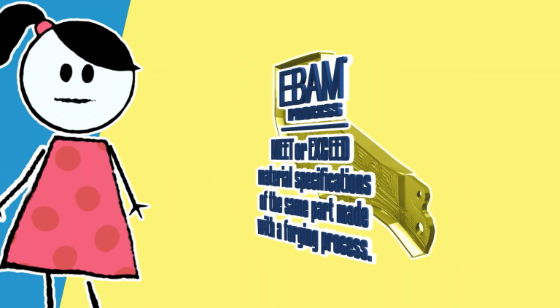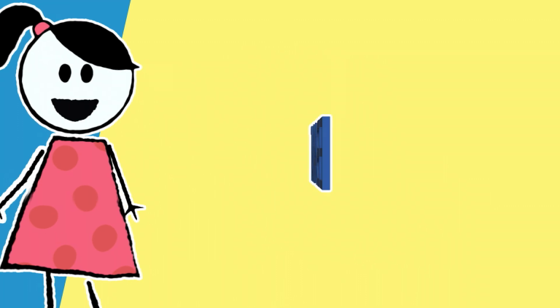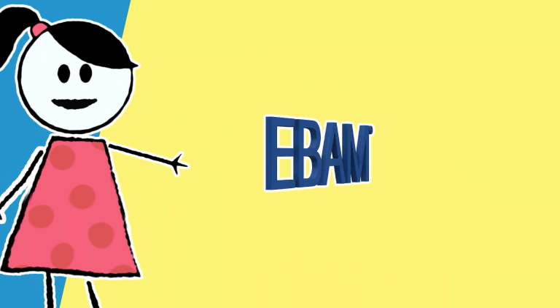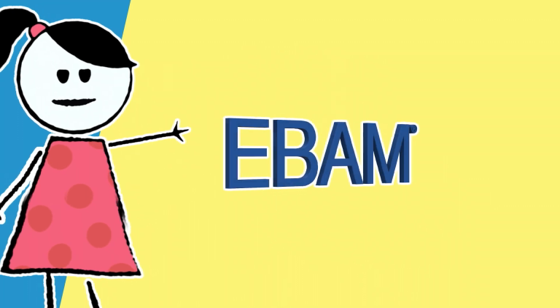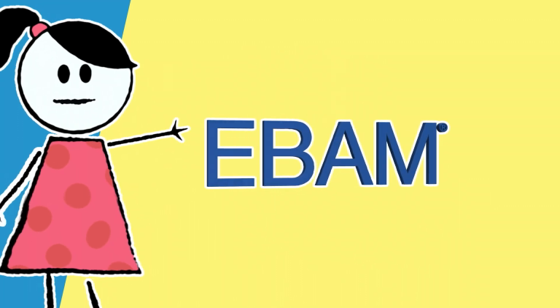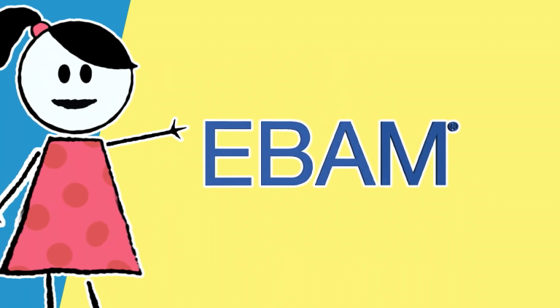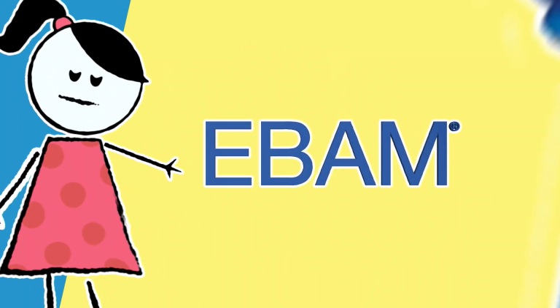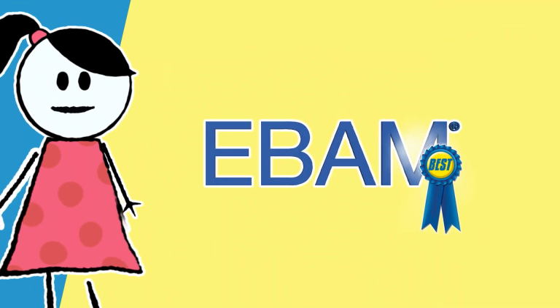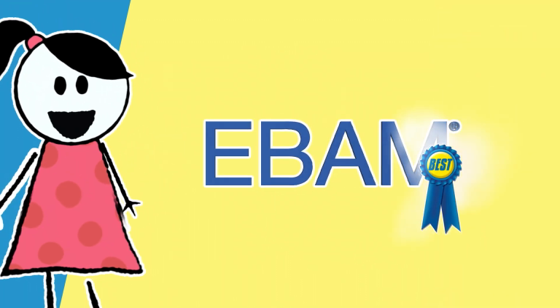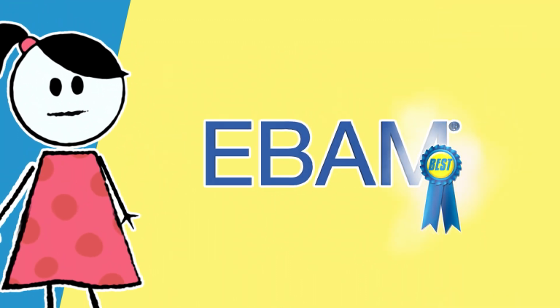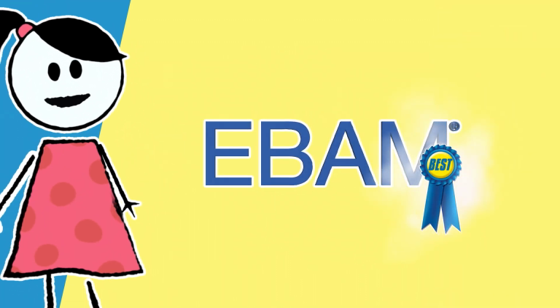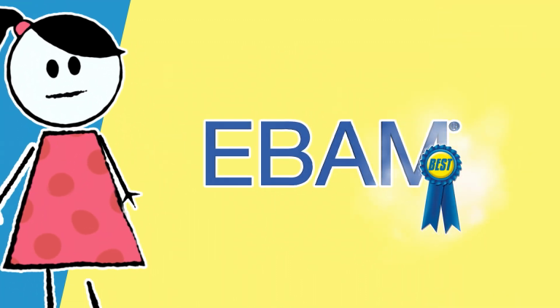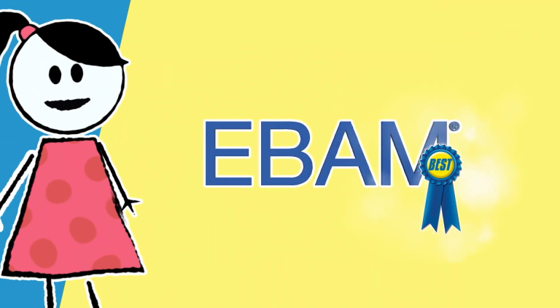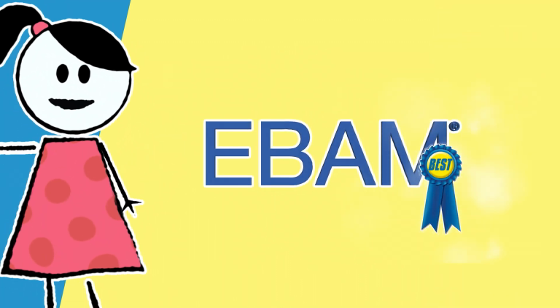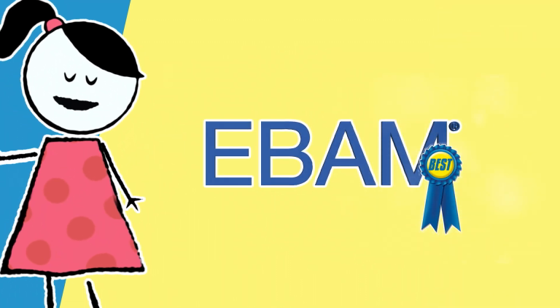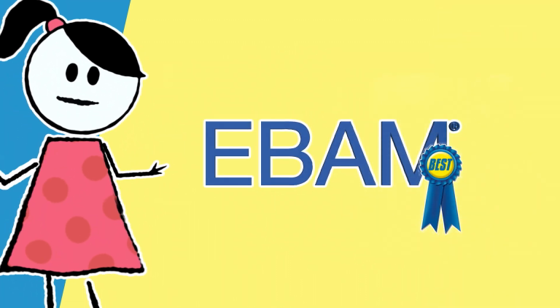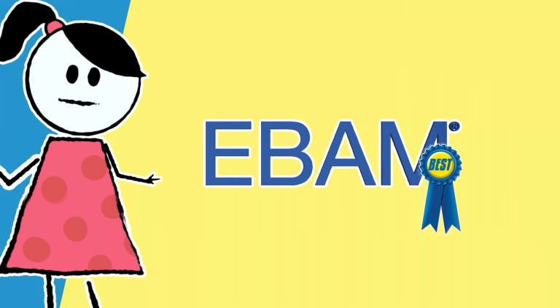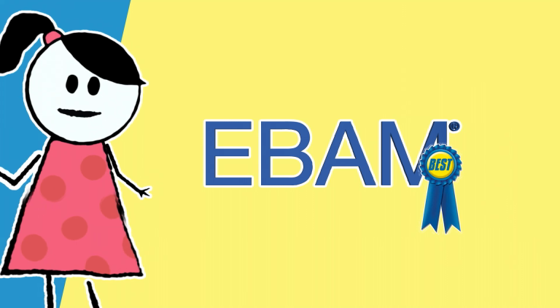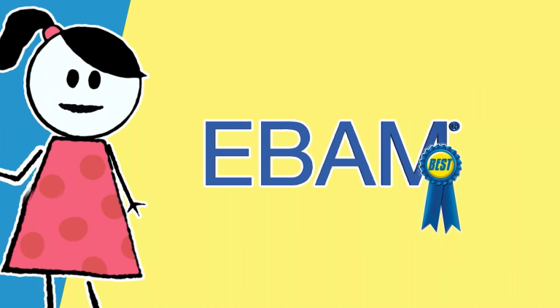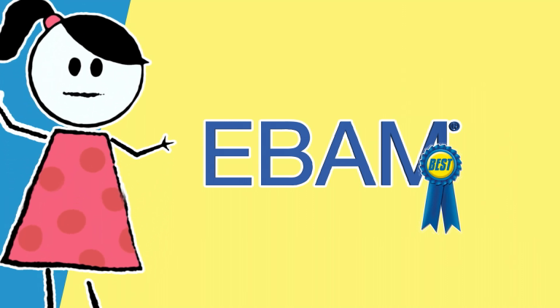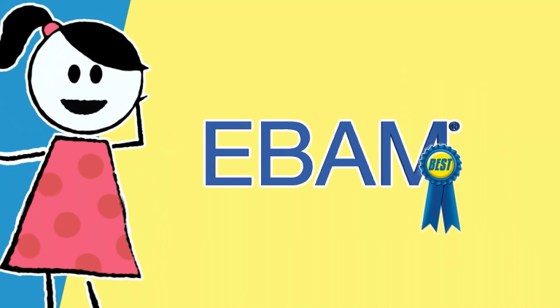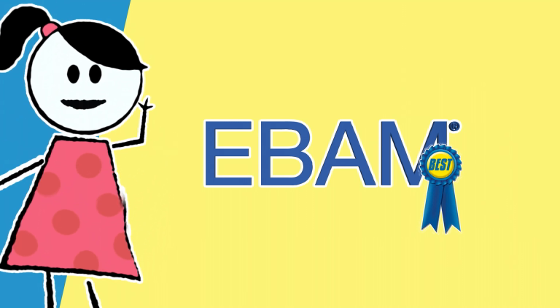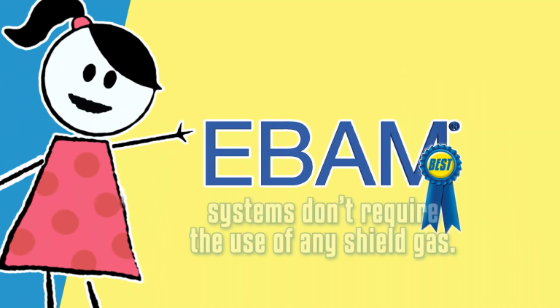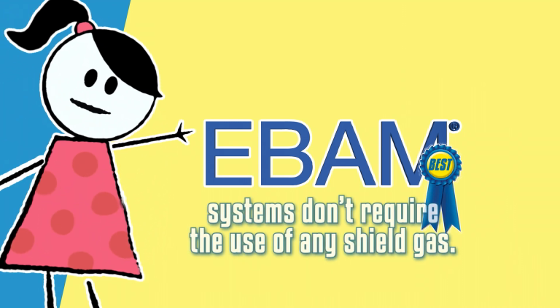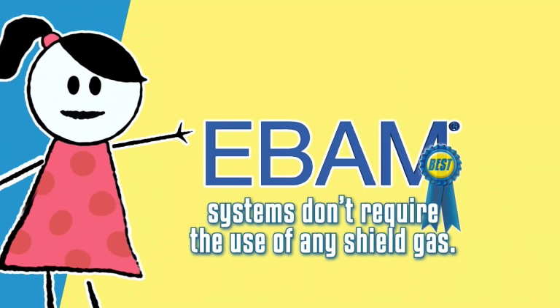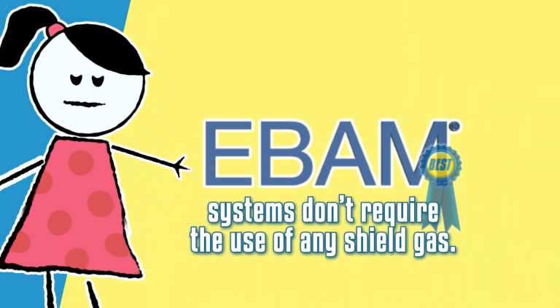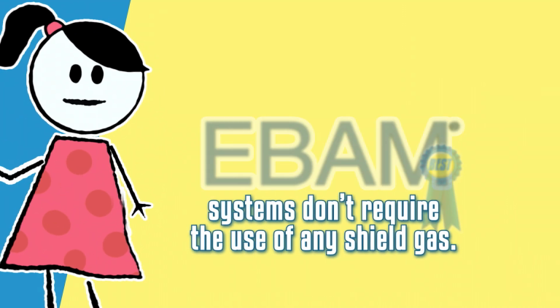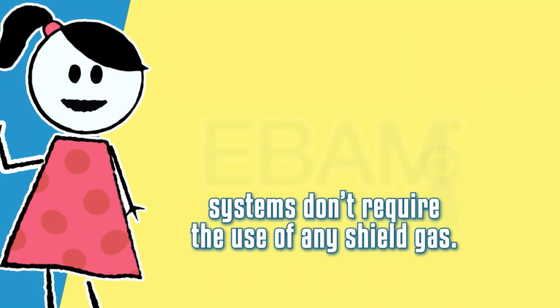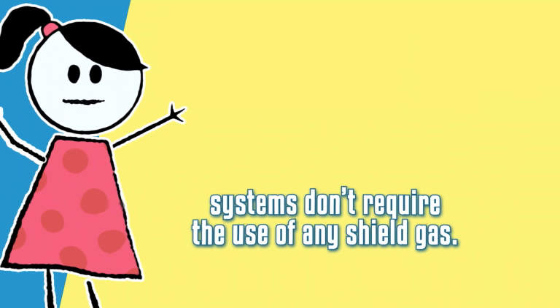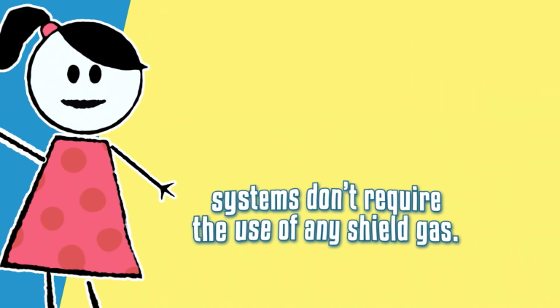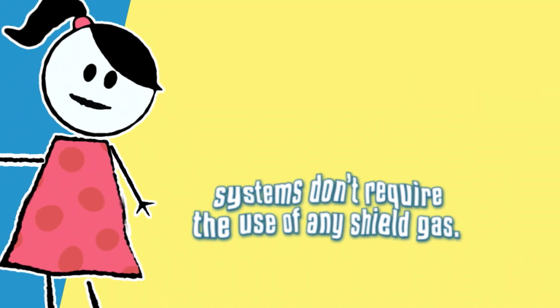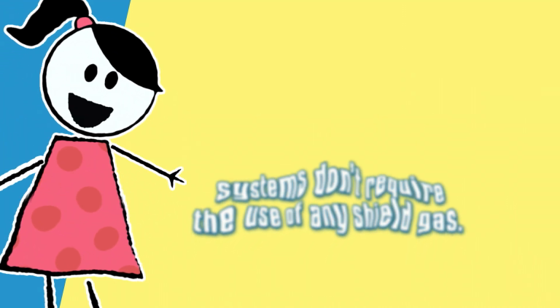Parts made with Sciaky's EBAM process meet or exceed material specifications of the same part made with a forging process. EBAM's material properties are the best in the metal 3D printing industry. And remember, EBAM systems don't require the use of any shield gas.